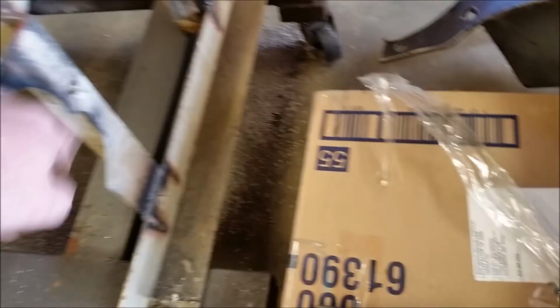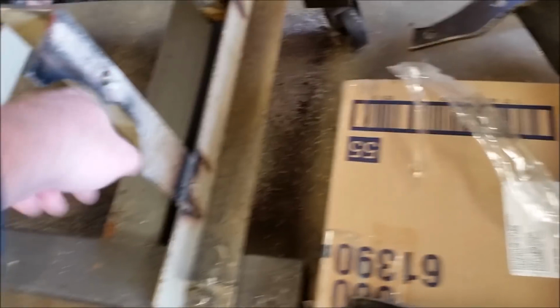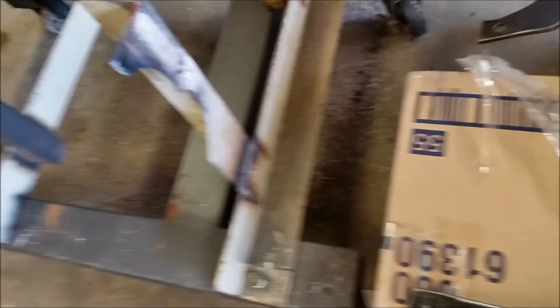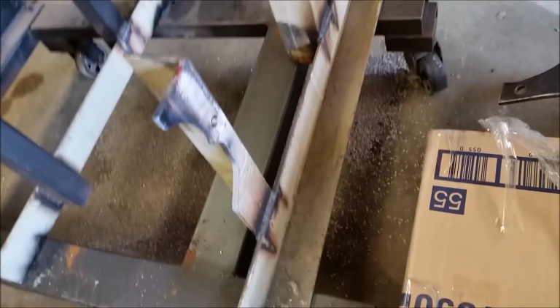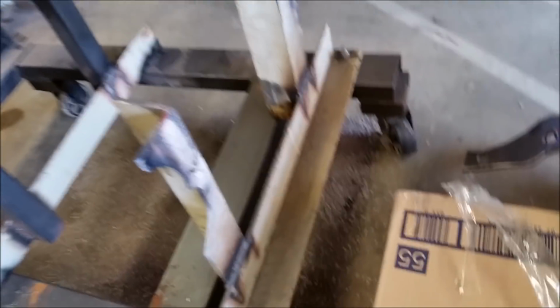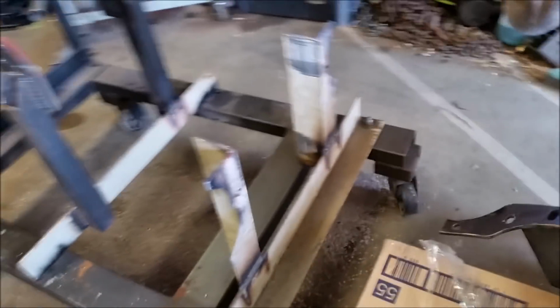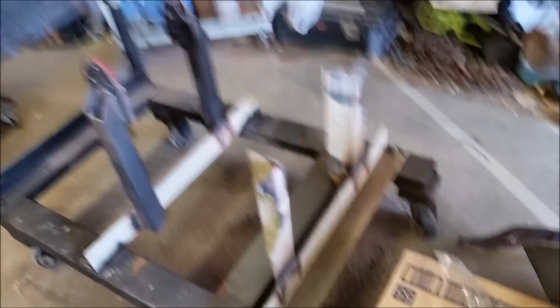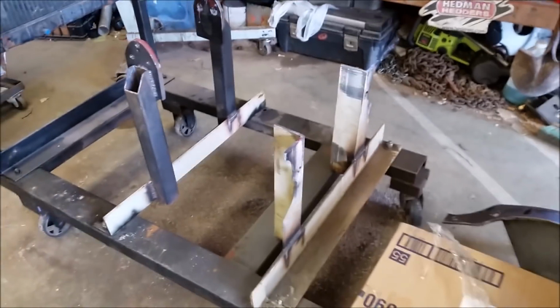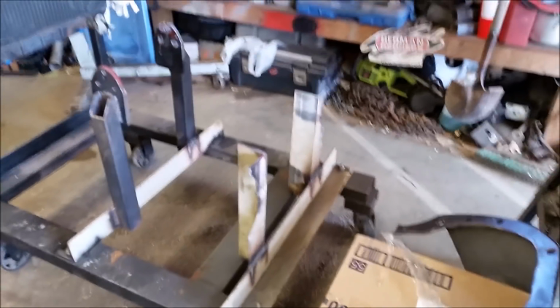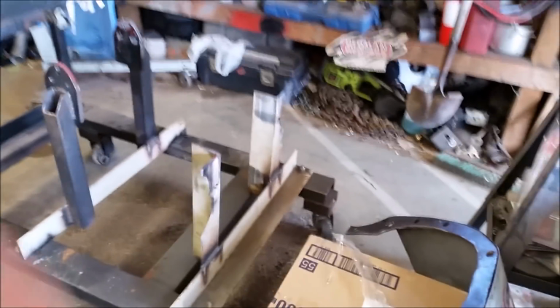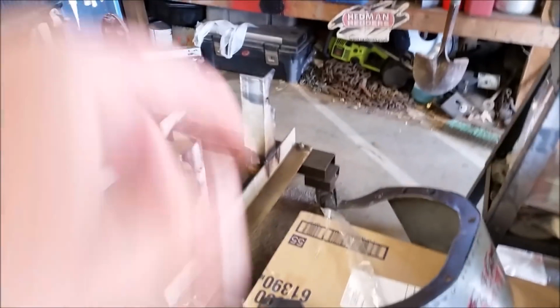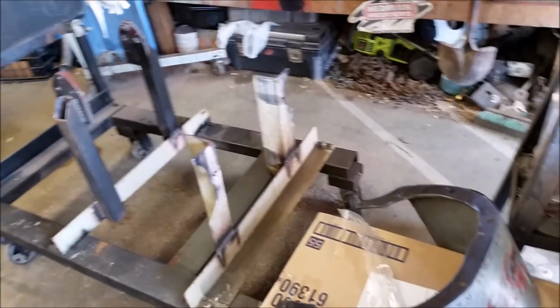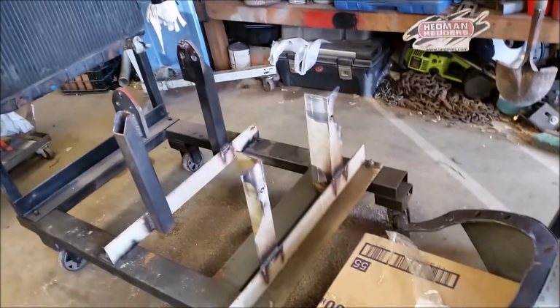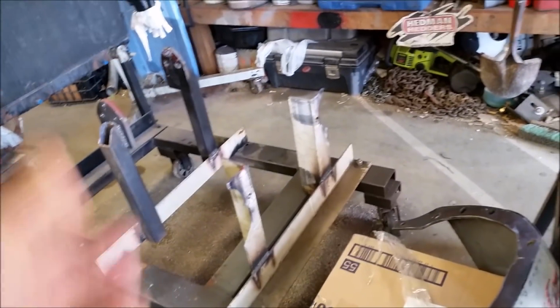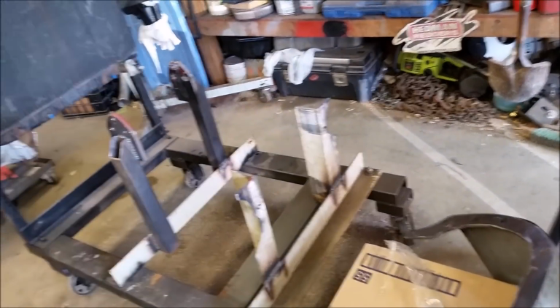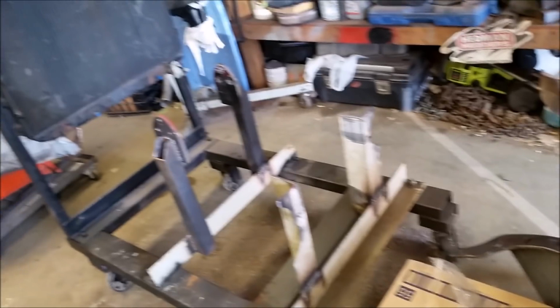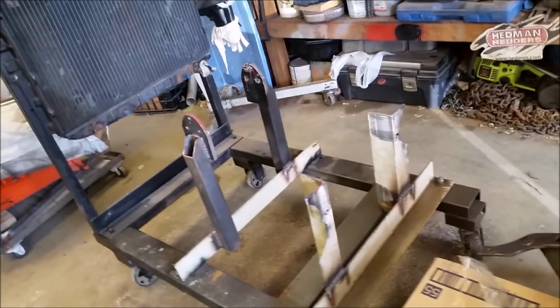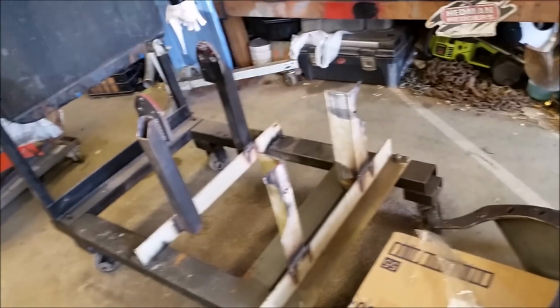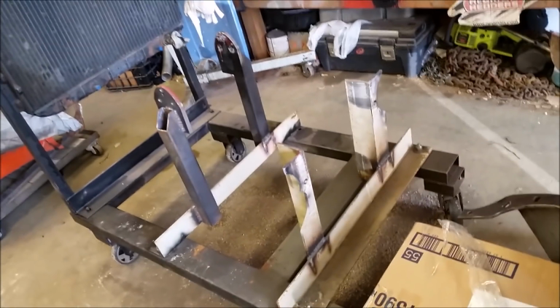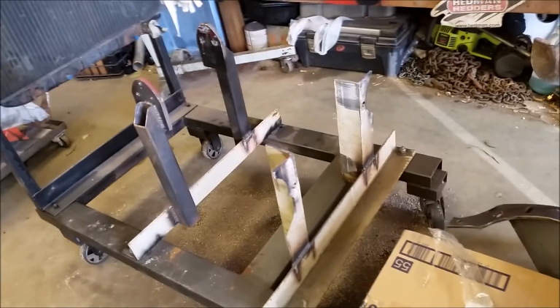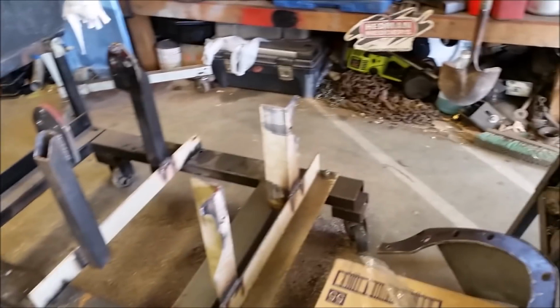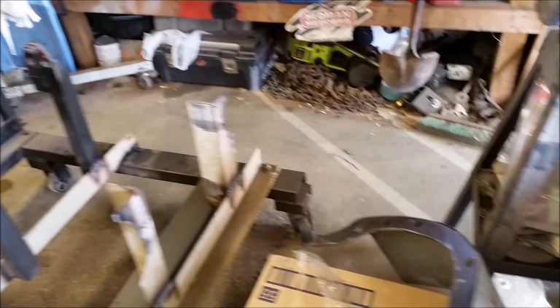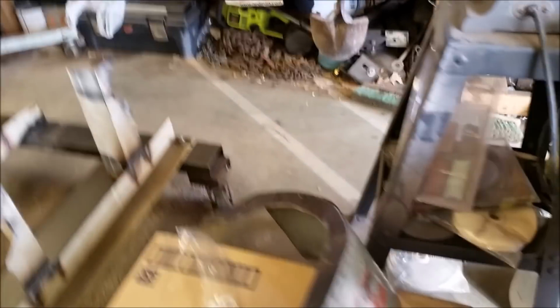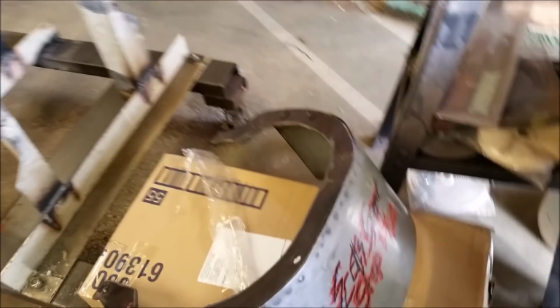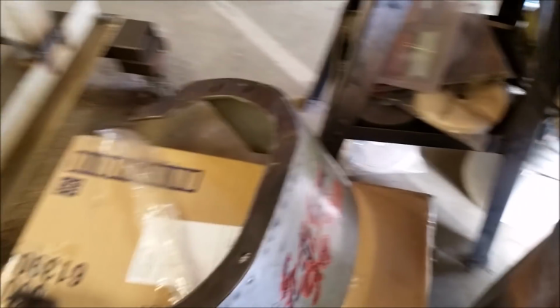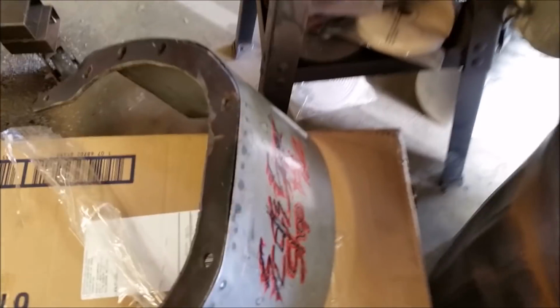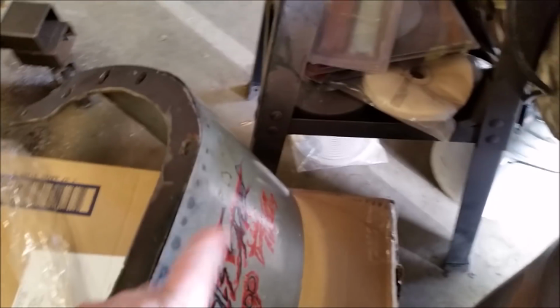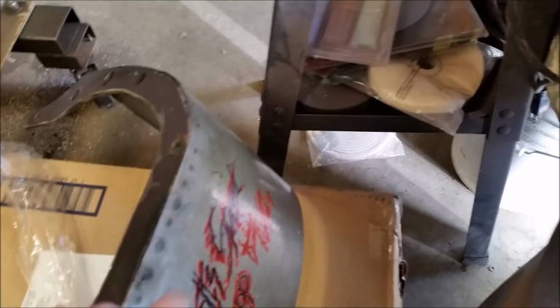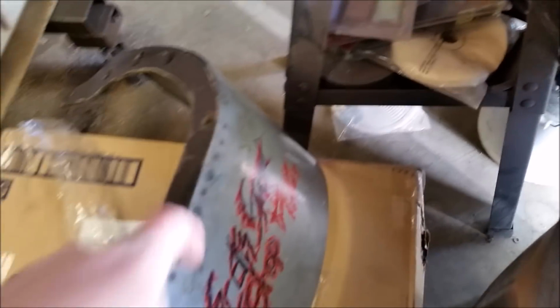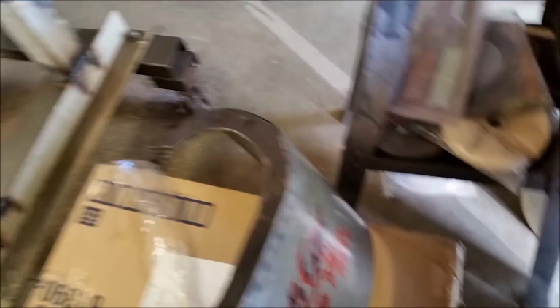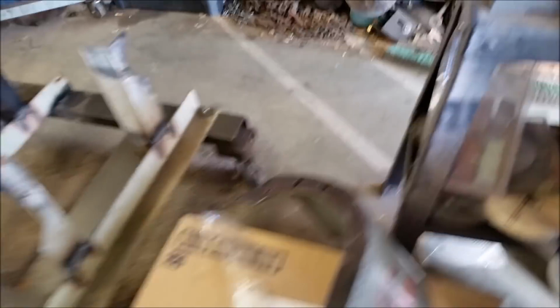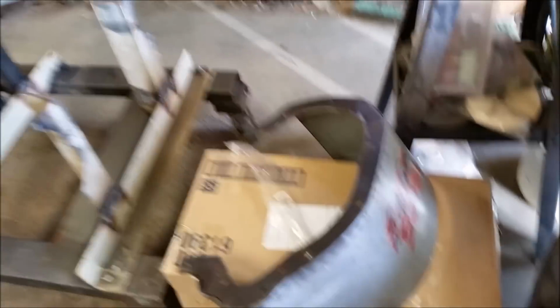We had to notch the ears for clearance for the big Hemi headers, but they're still strong as hell — that's angle iron, you don't get much stronger than that.